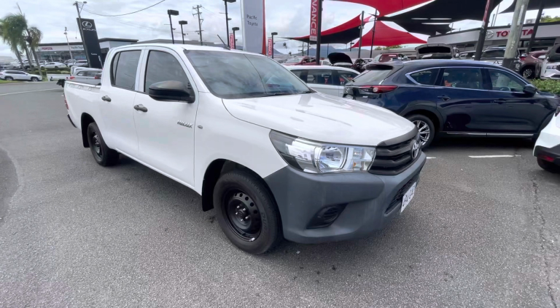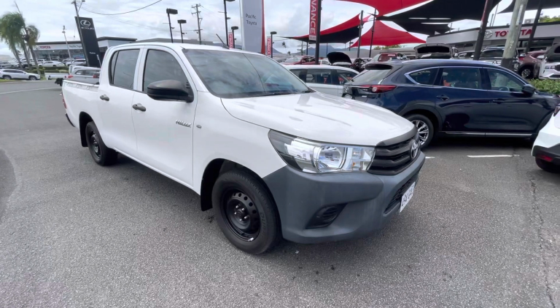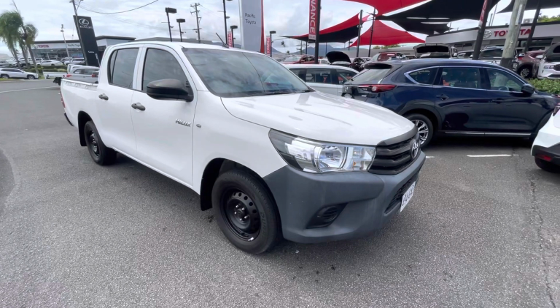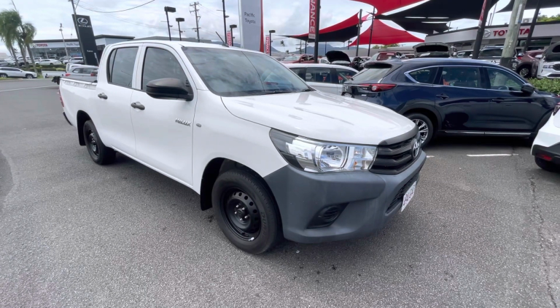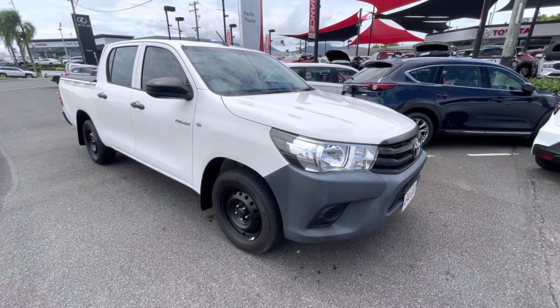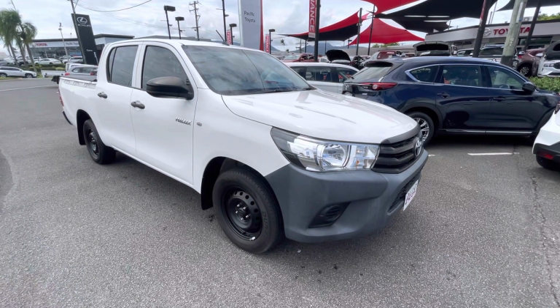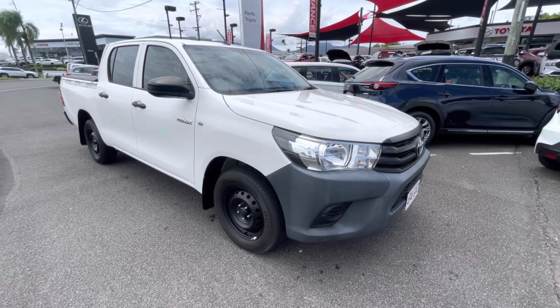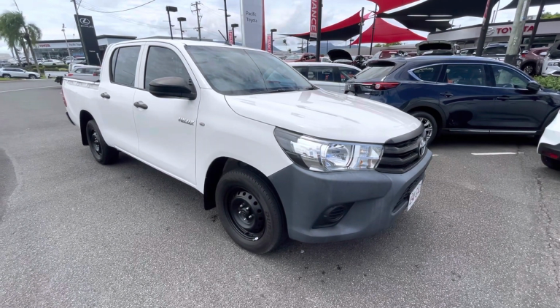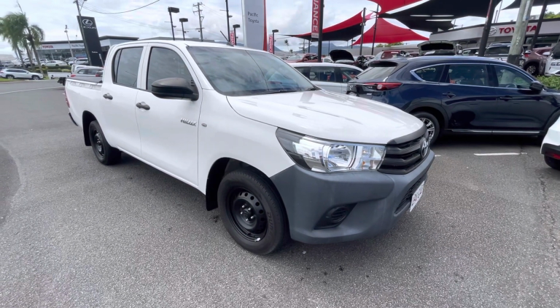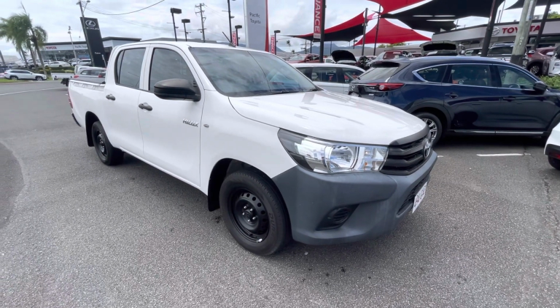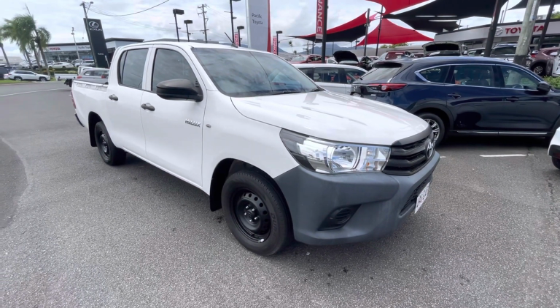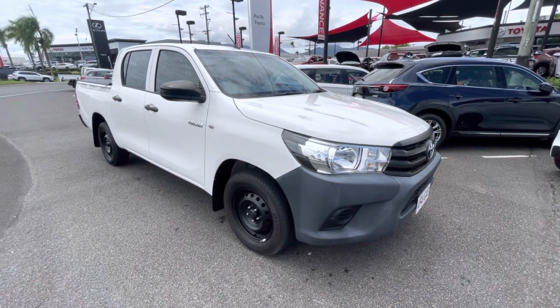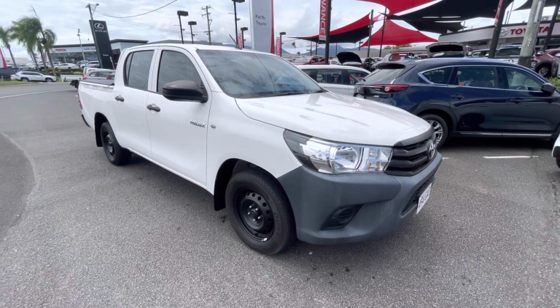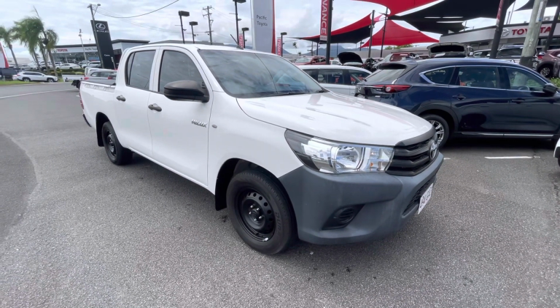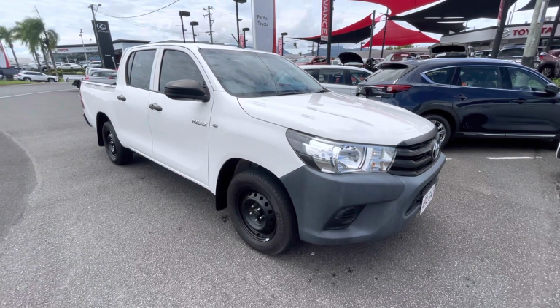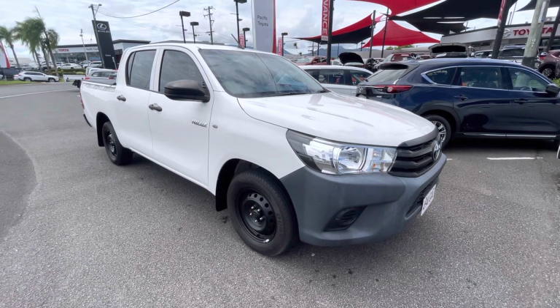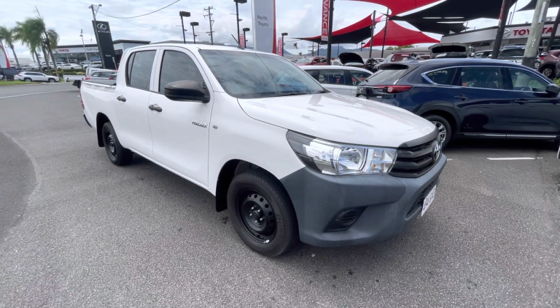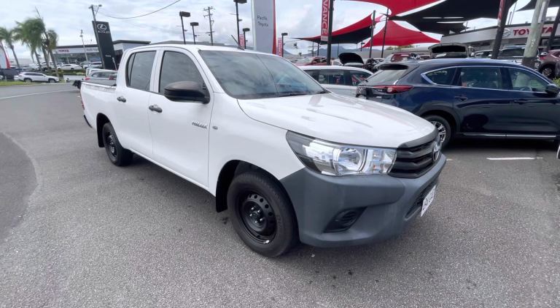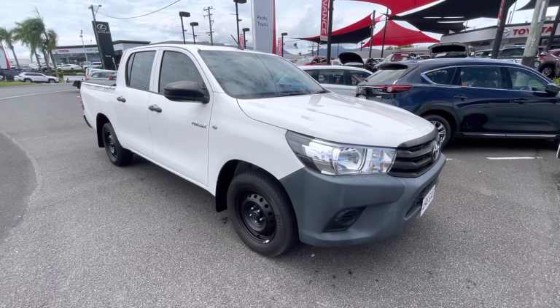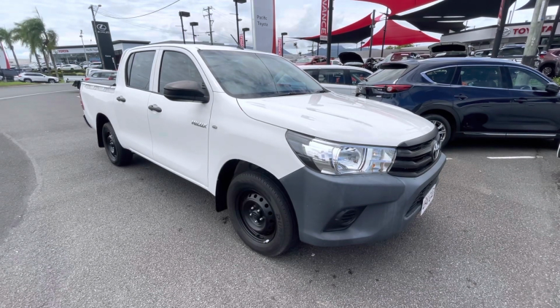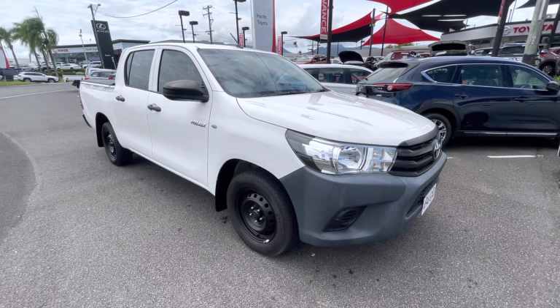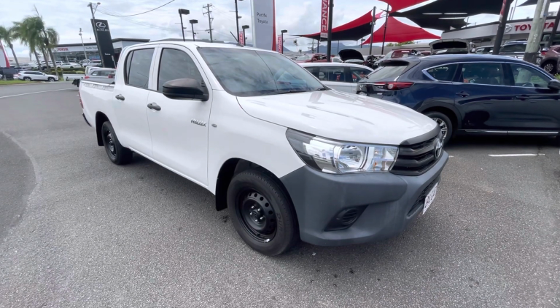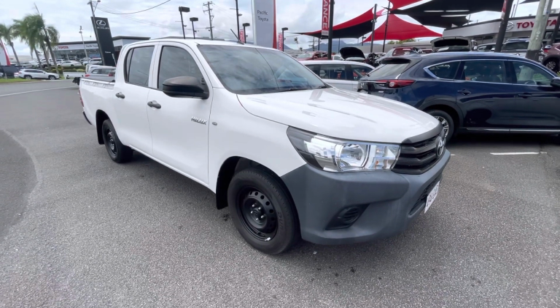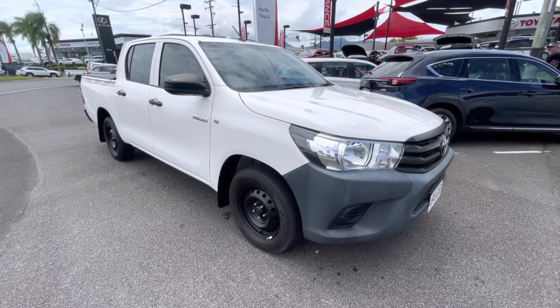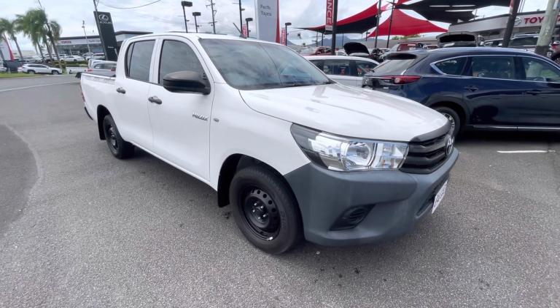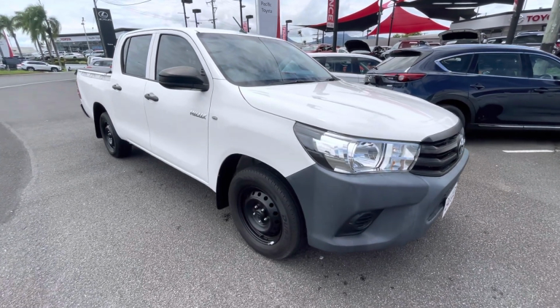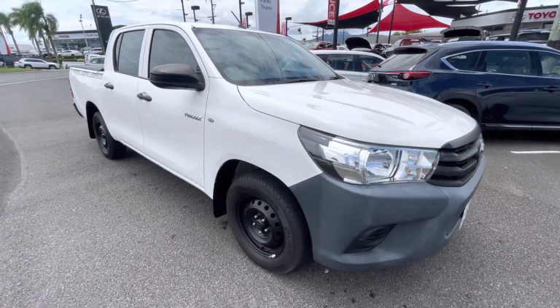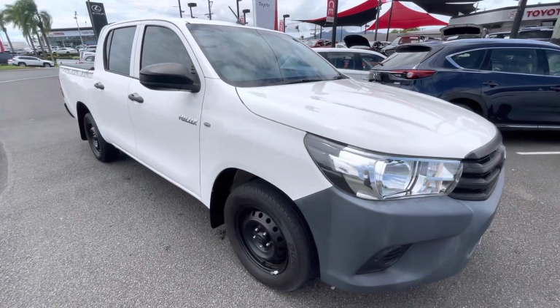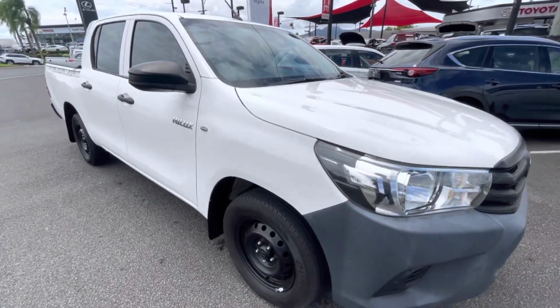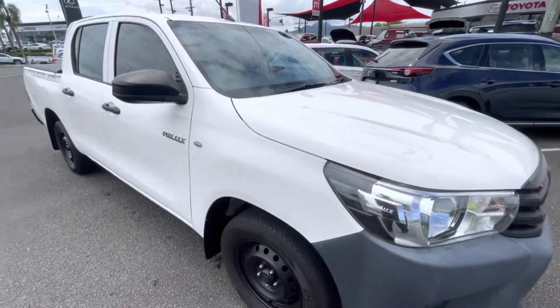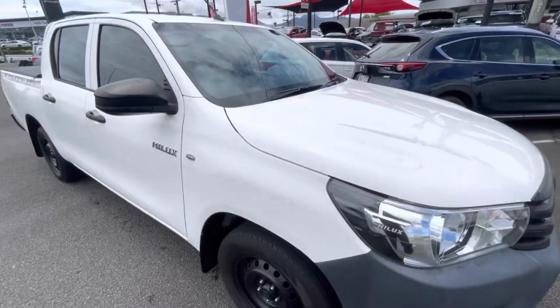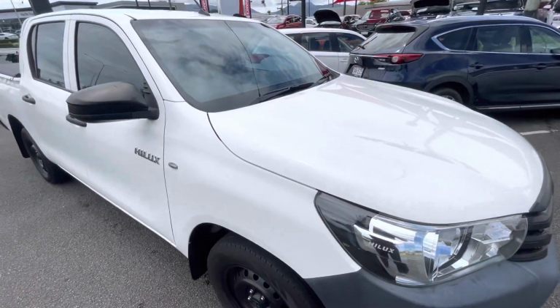G'day Brian, Aaron here from Toyota. Mate, just a quick little video of the Hilux before it gets on the truck. The truck's about 5-10 minutes away, so I'll just jump through a little video for you.